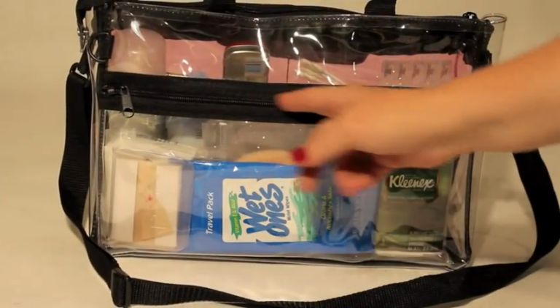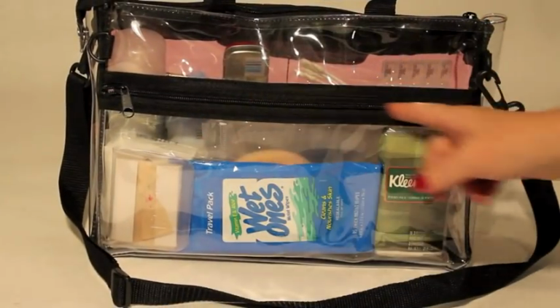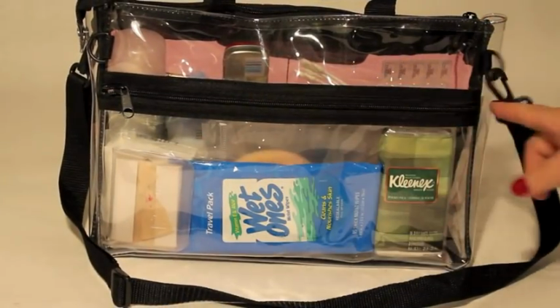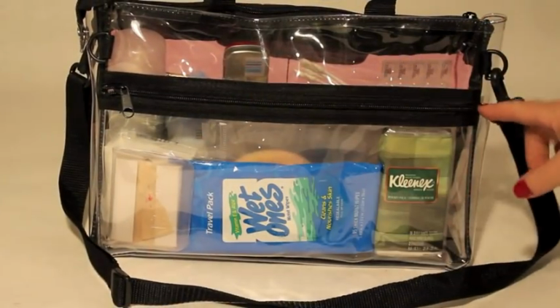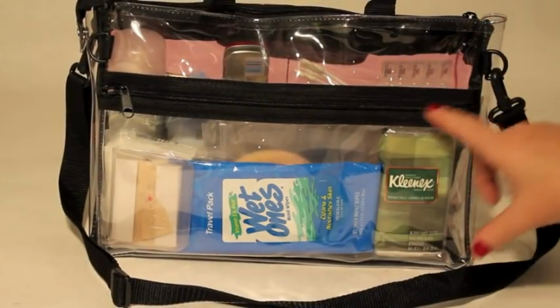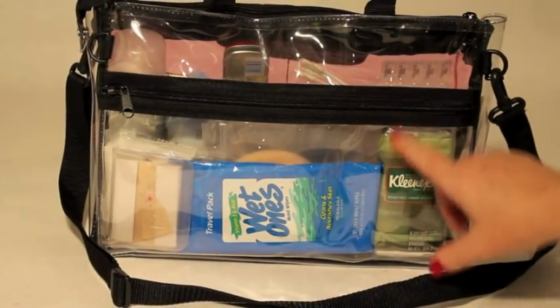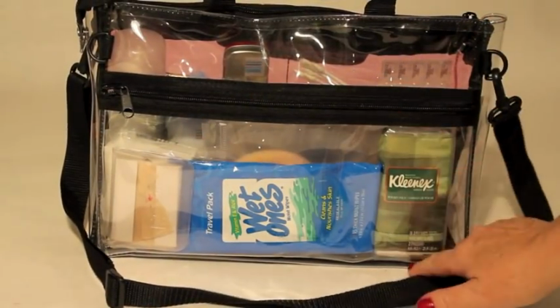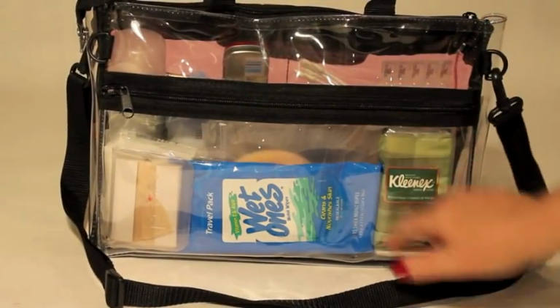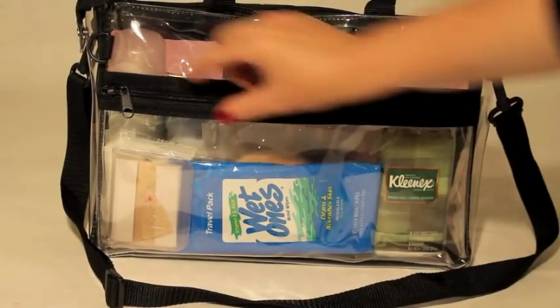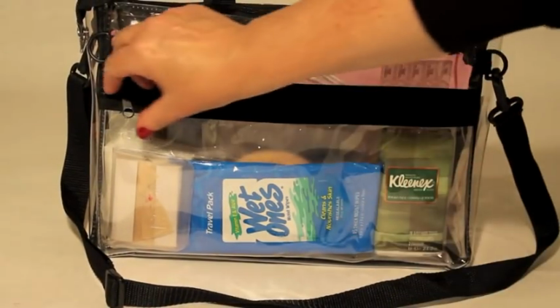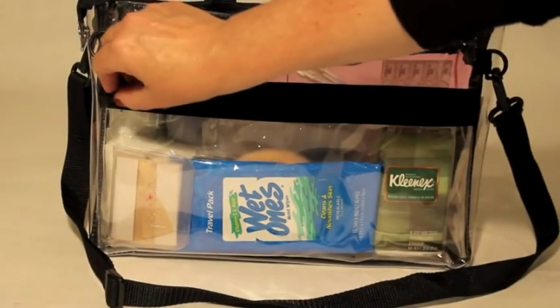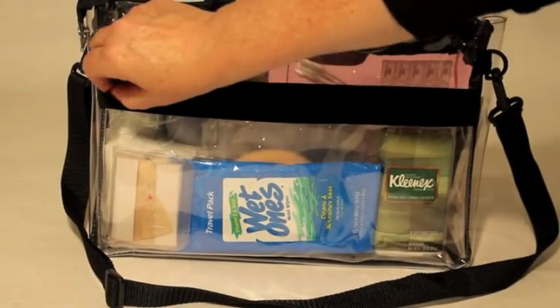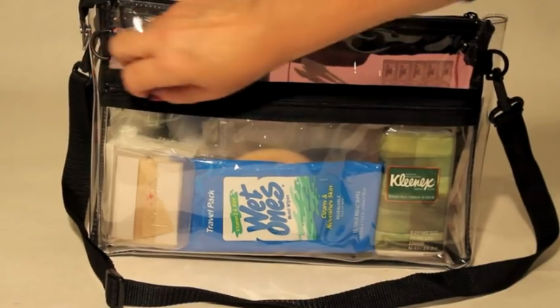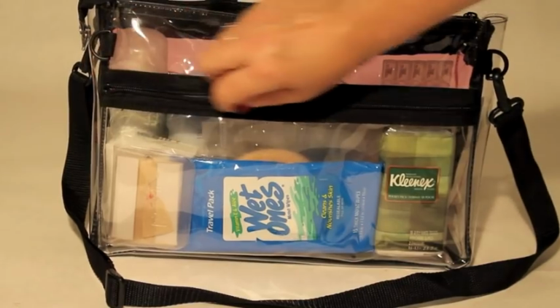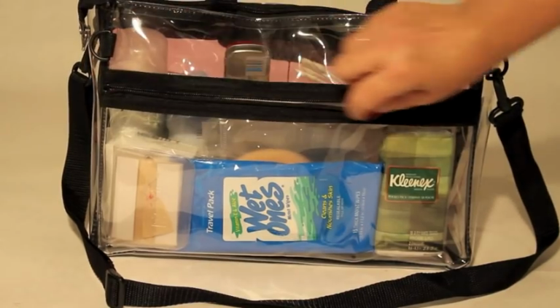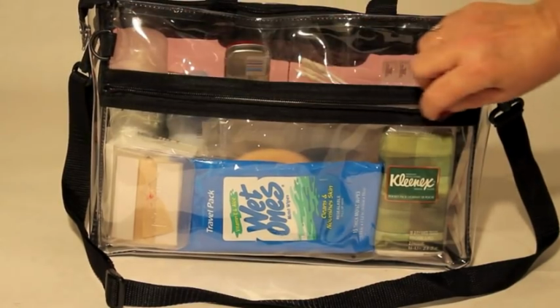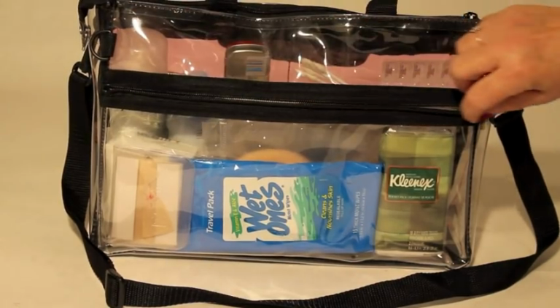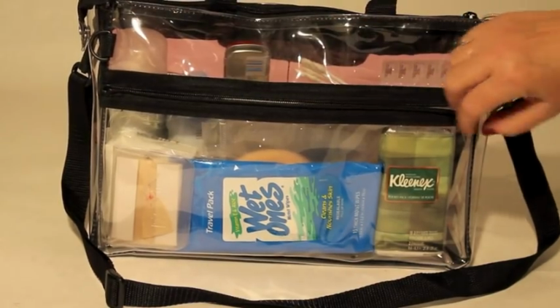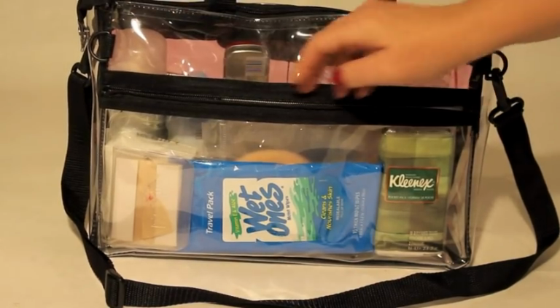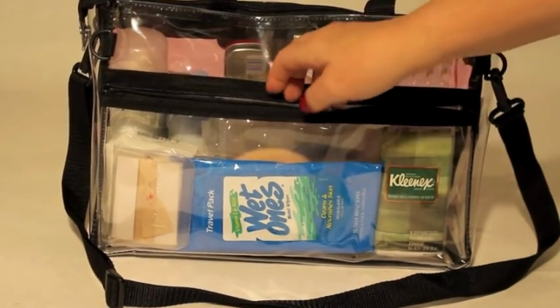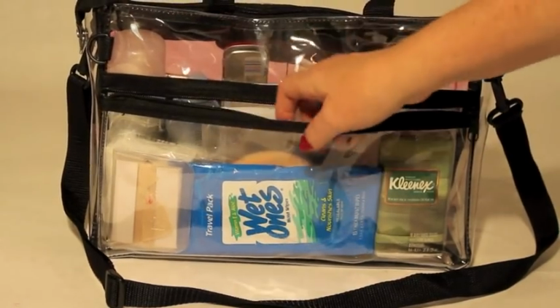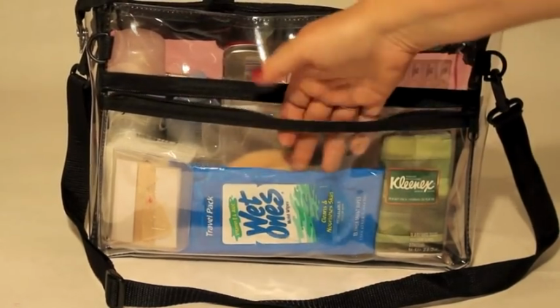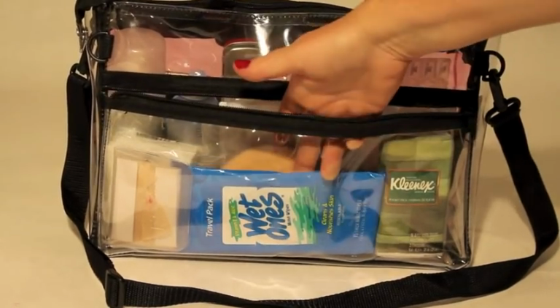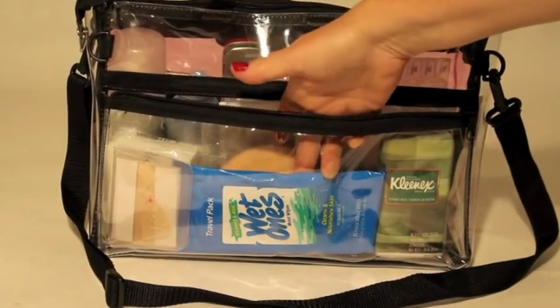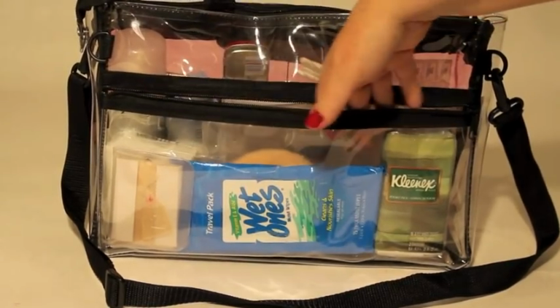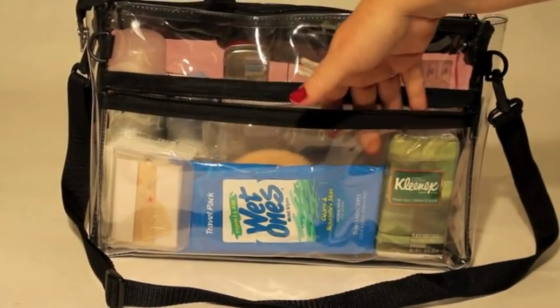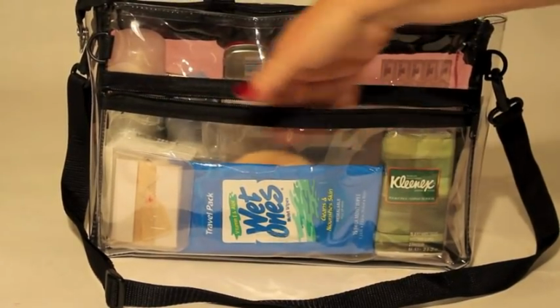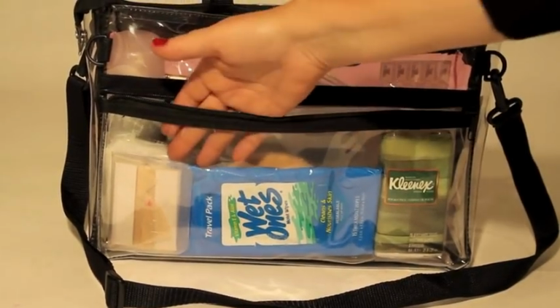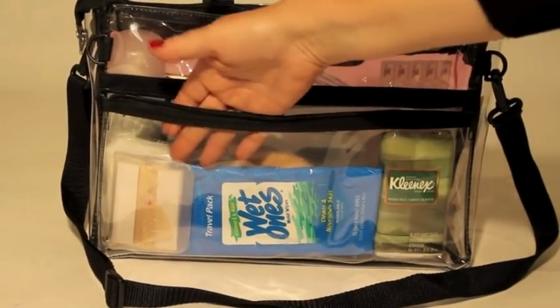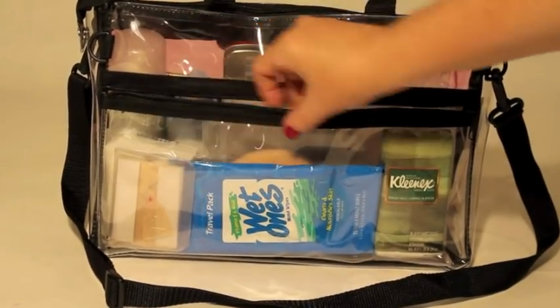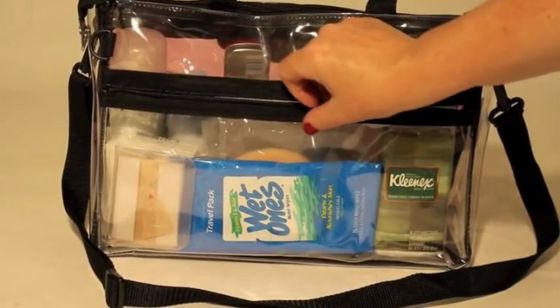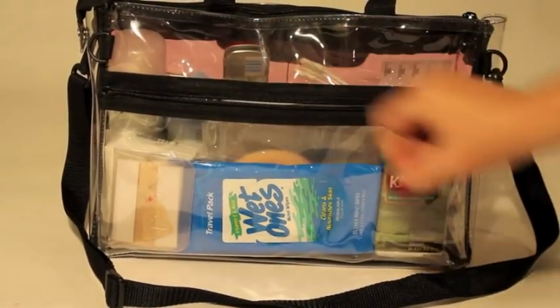On the back of the Premier Bag, I gave us one larger pocket for a variety of smaller items like you see here, or for larger palettes.